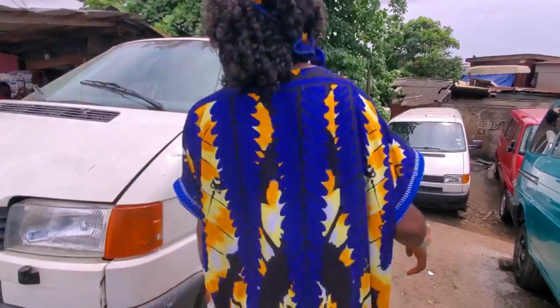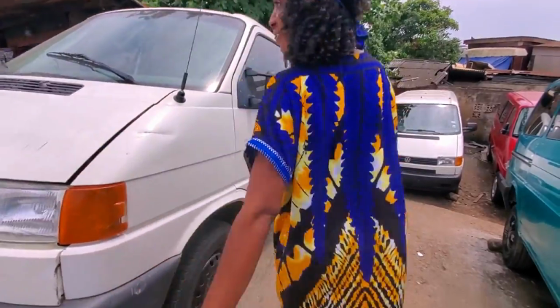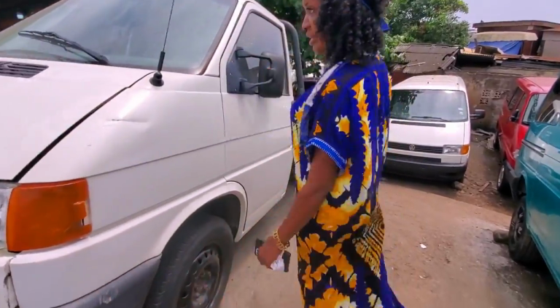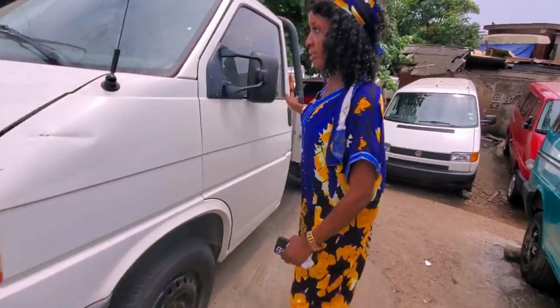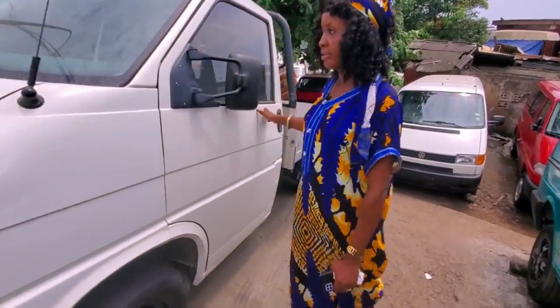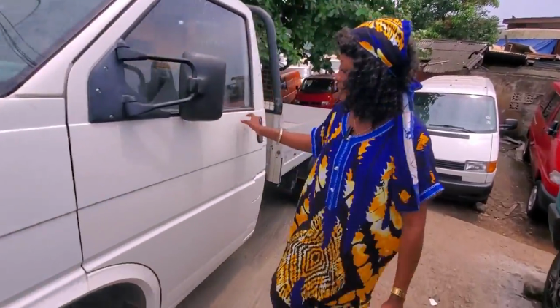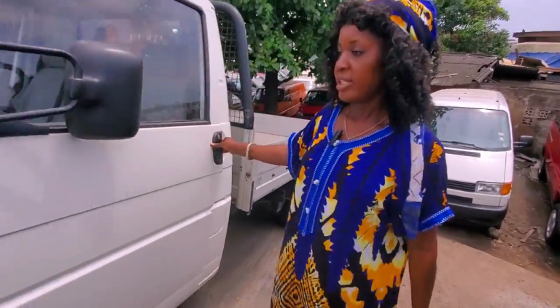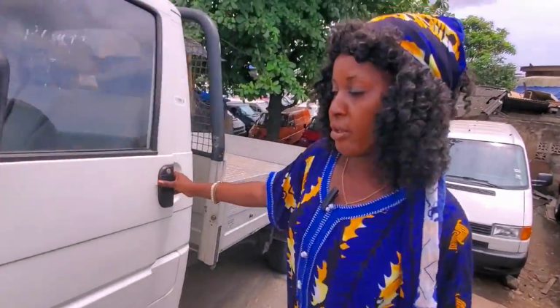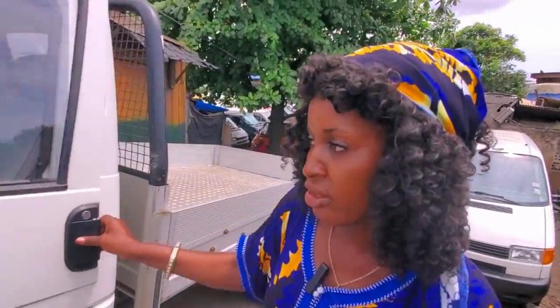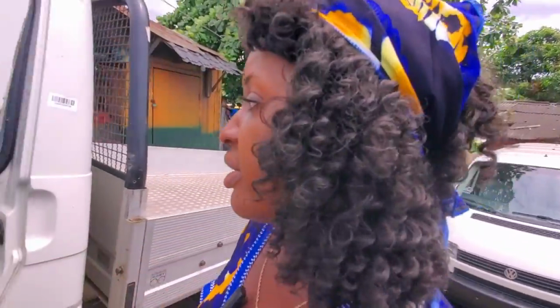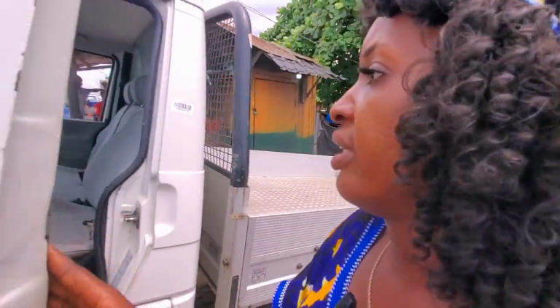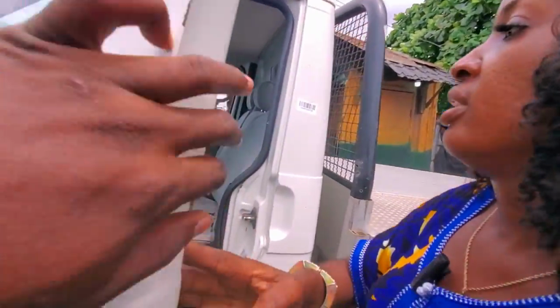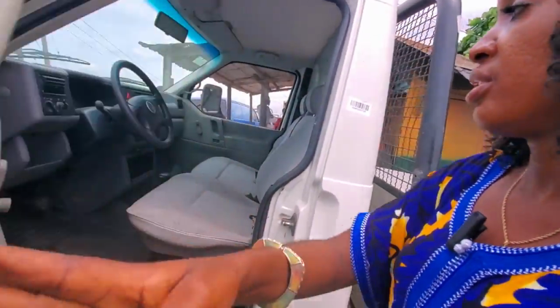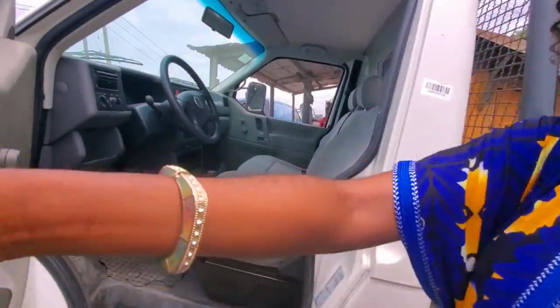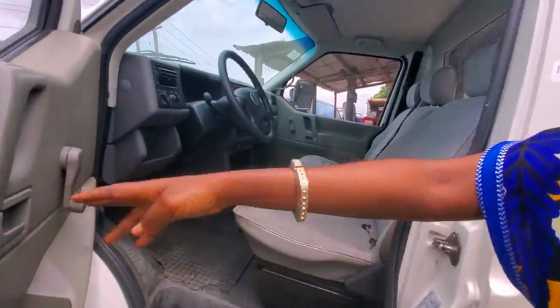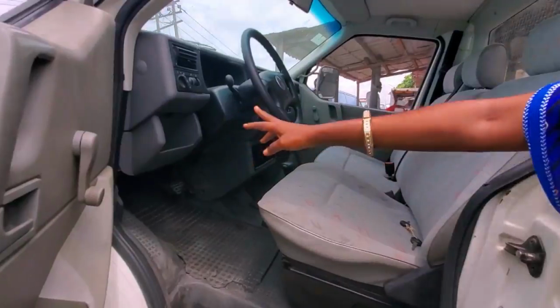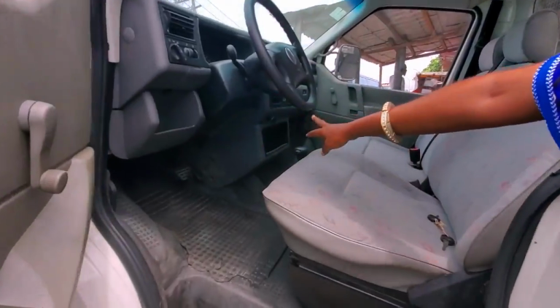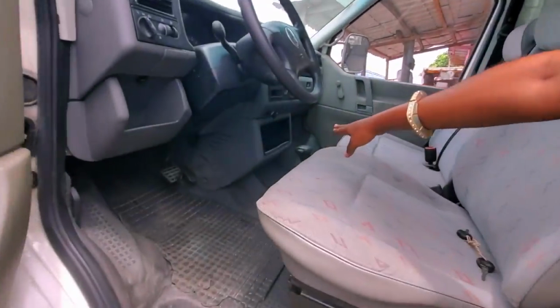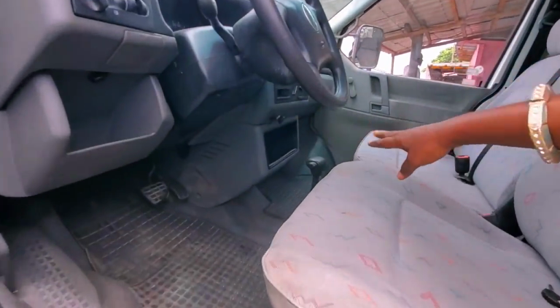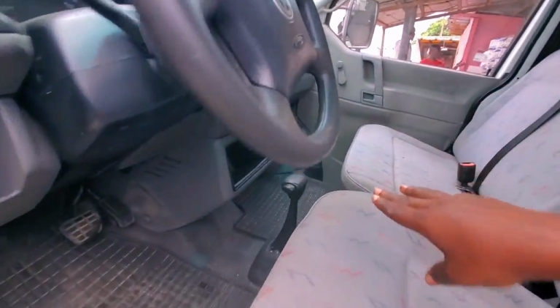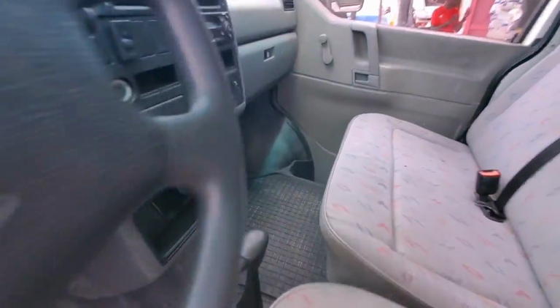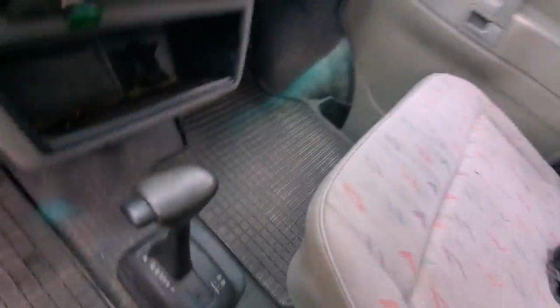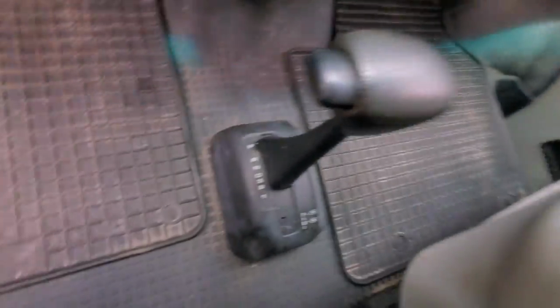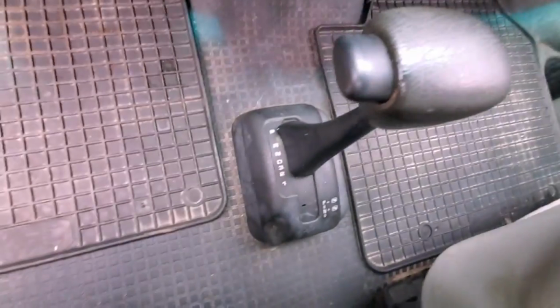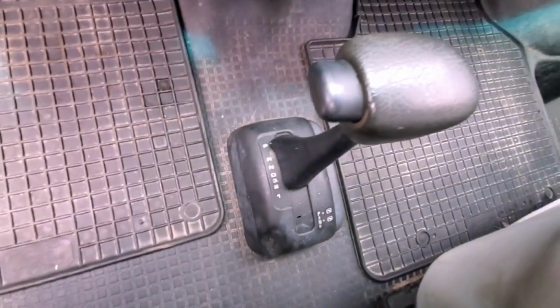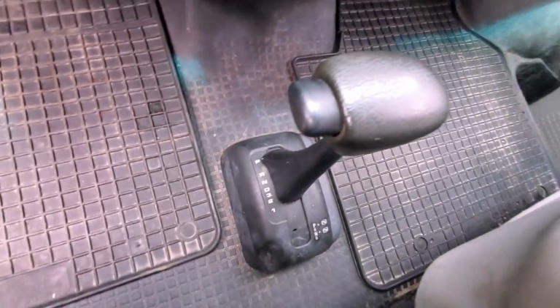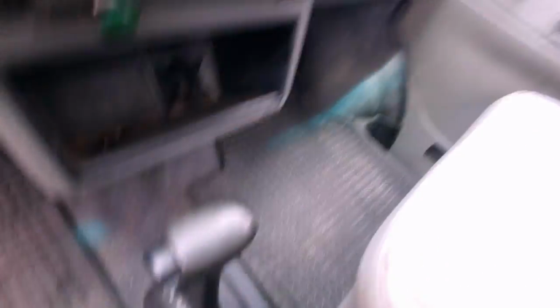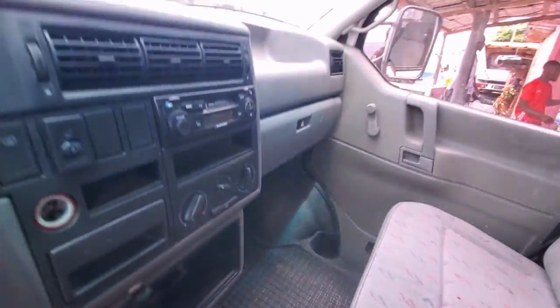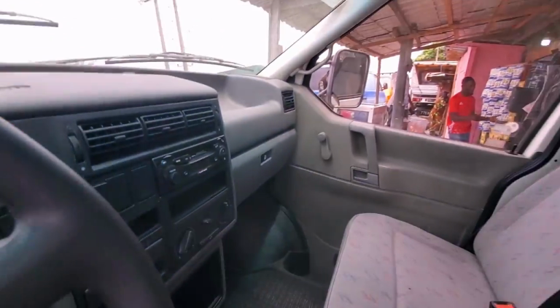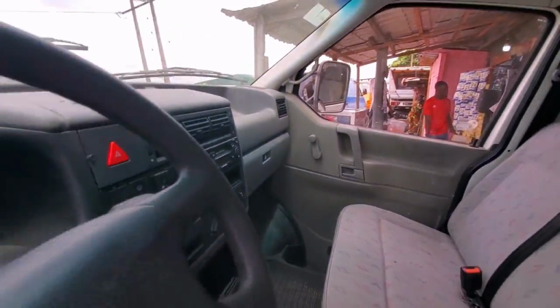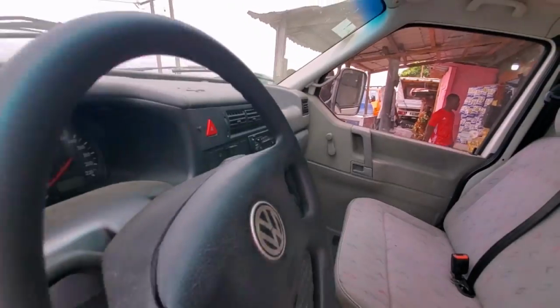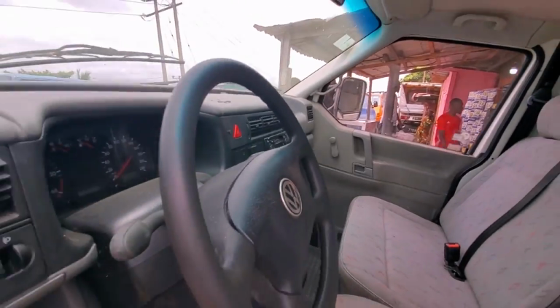Look at the driver's side — it's automatic drive. Different from the ones I've been showing you before.